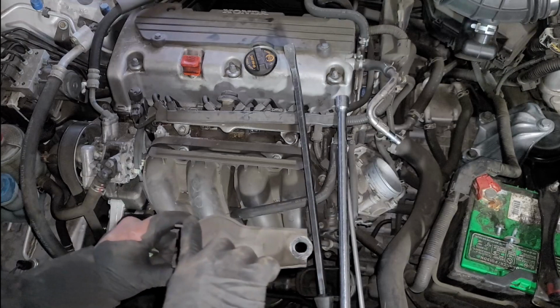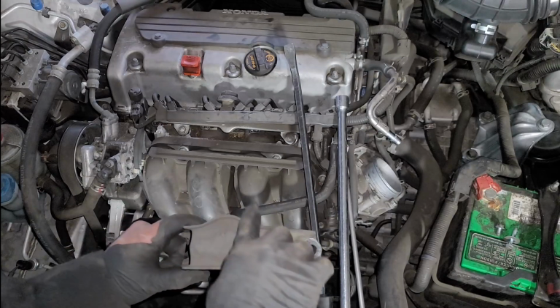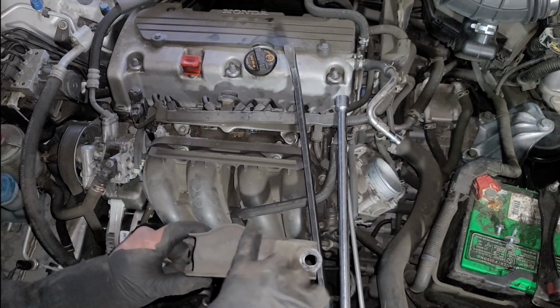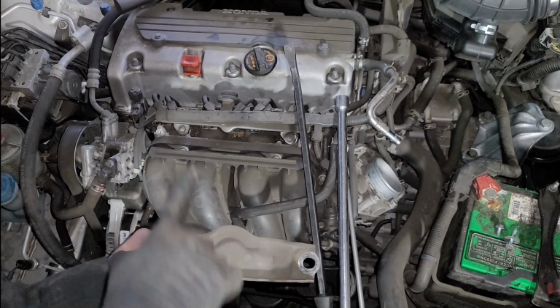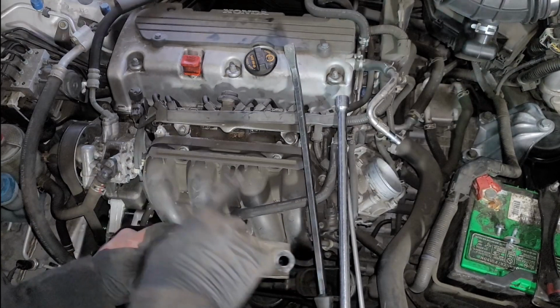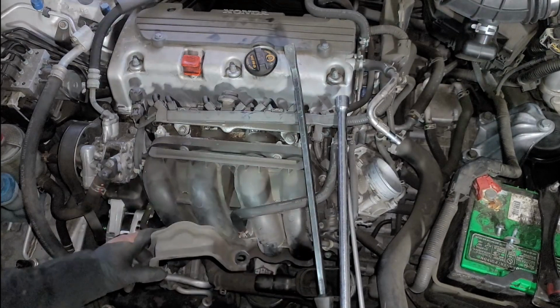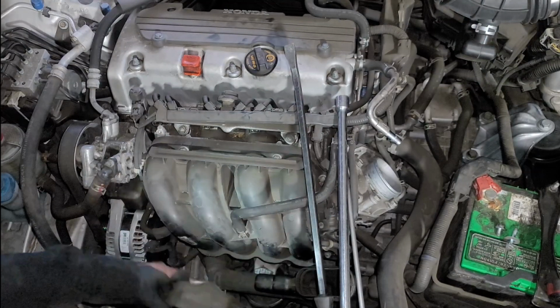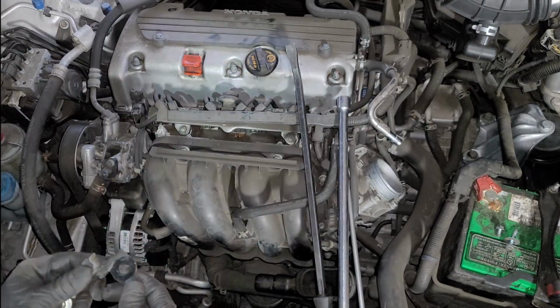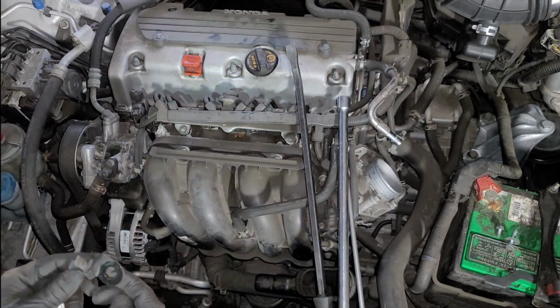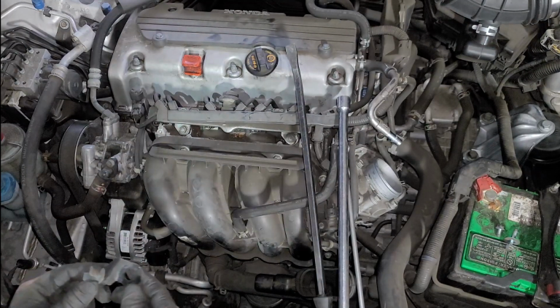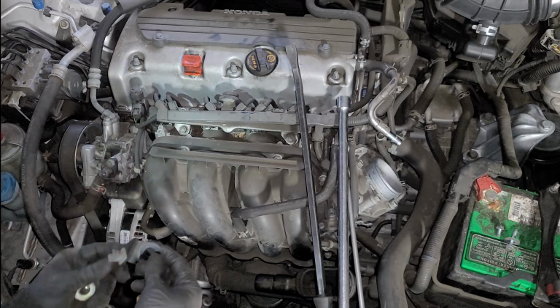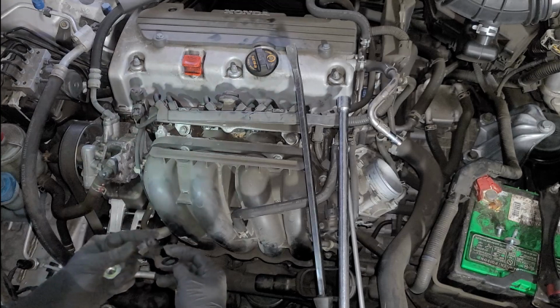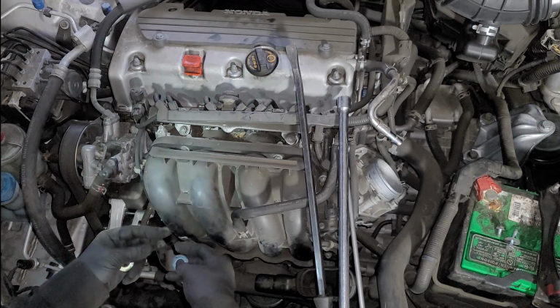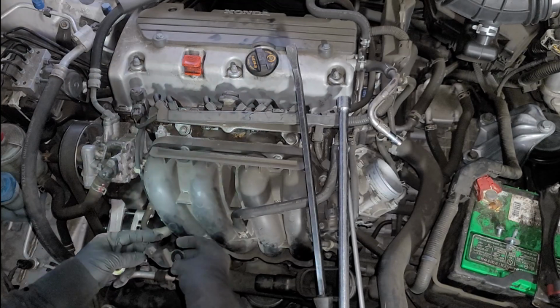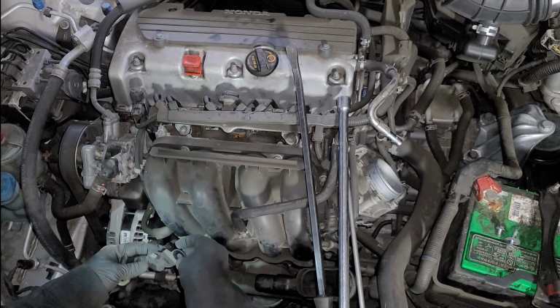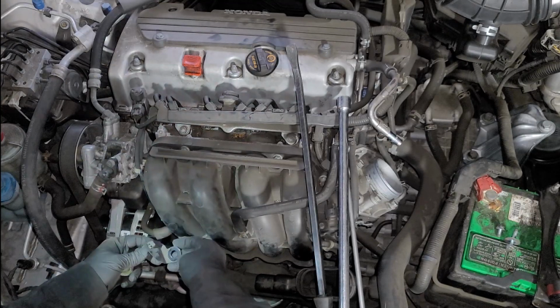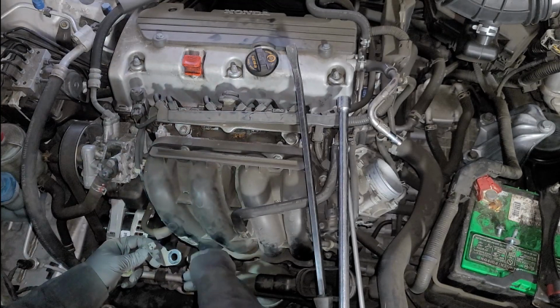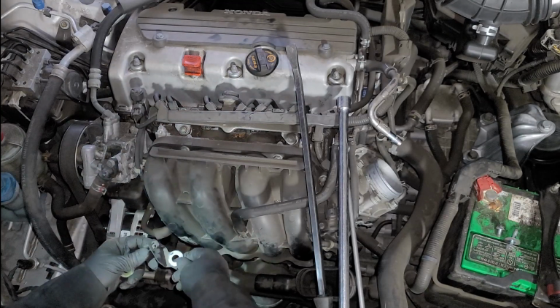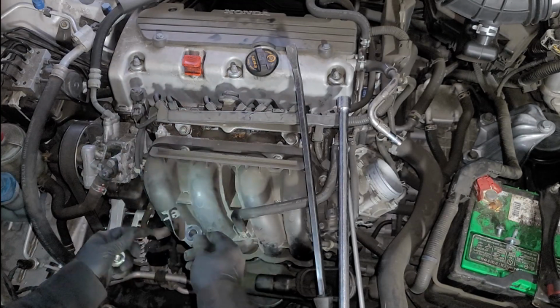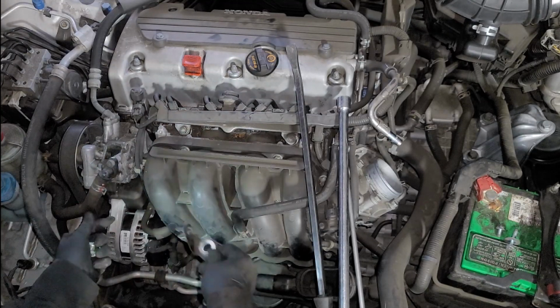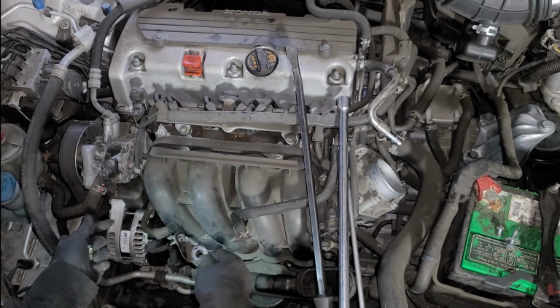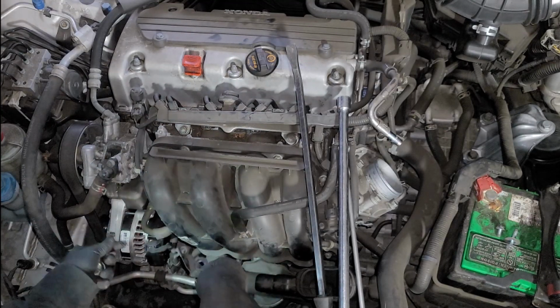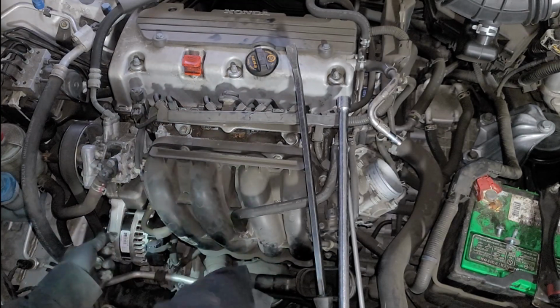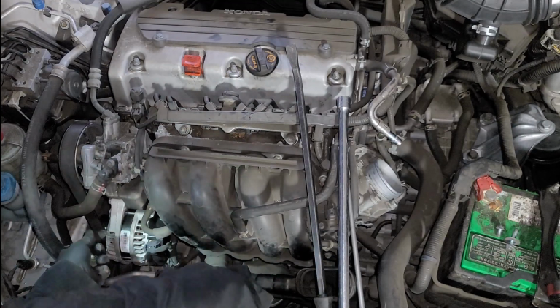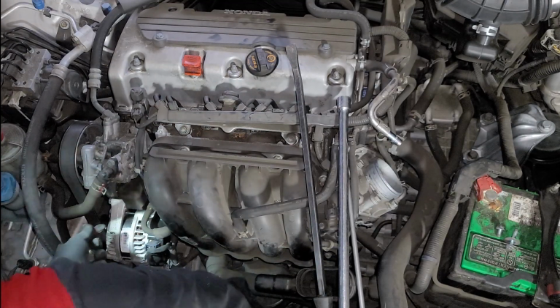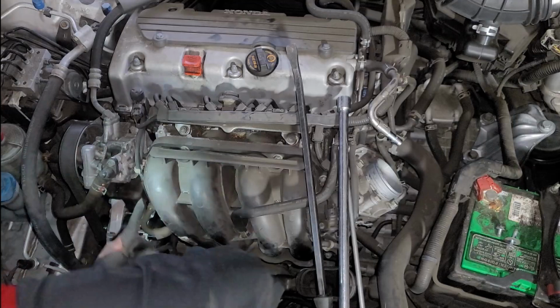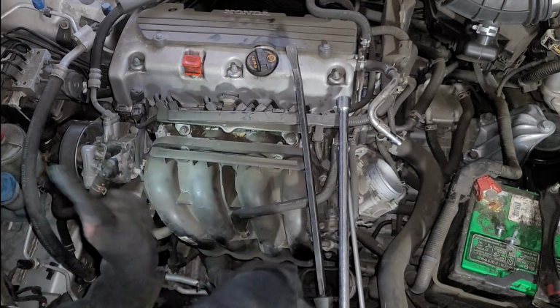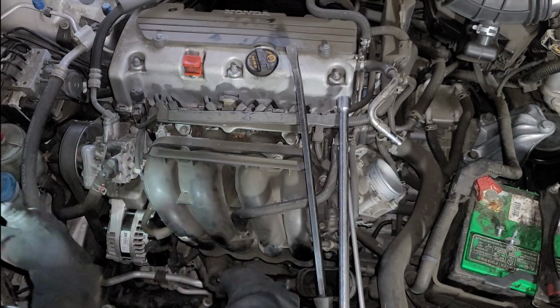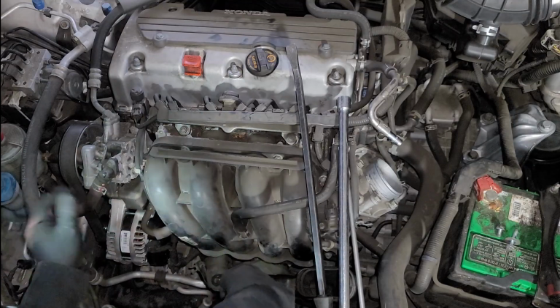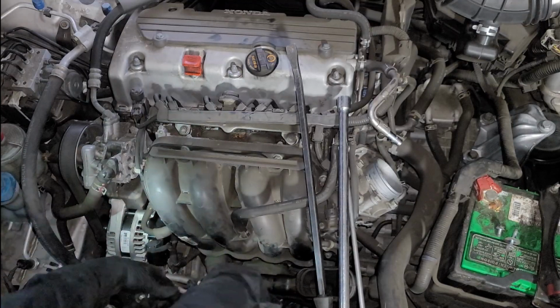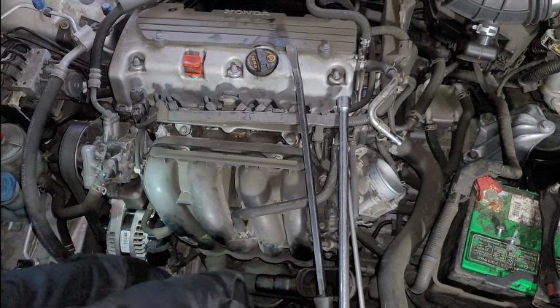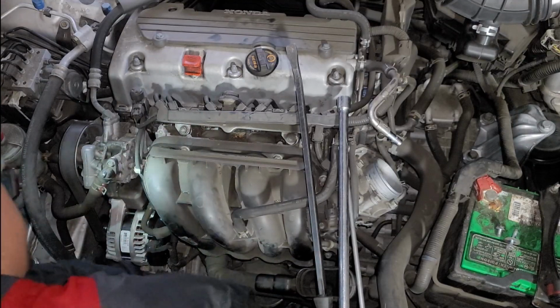This side goes towards the engine. The vacuum hose is going to hook into that and go this way — on this side of the motor mount.